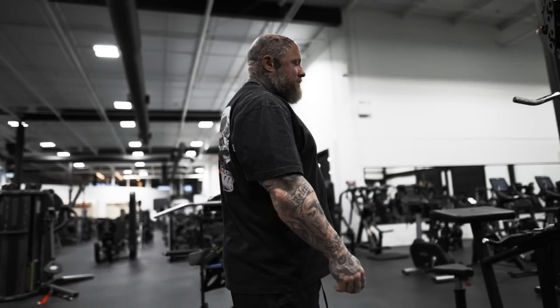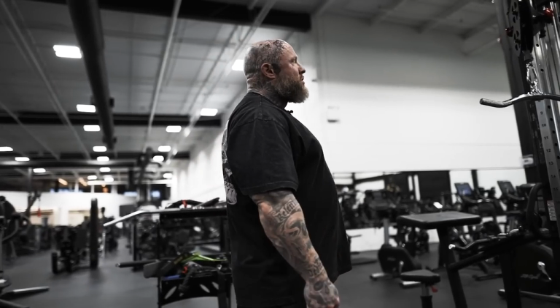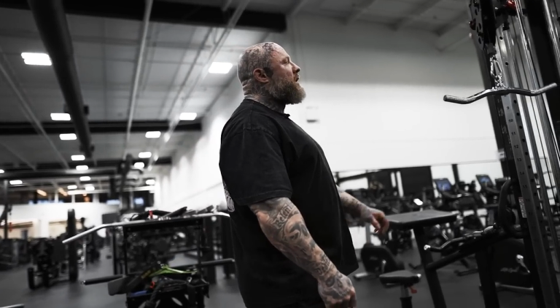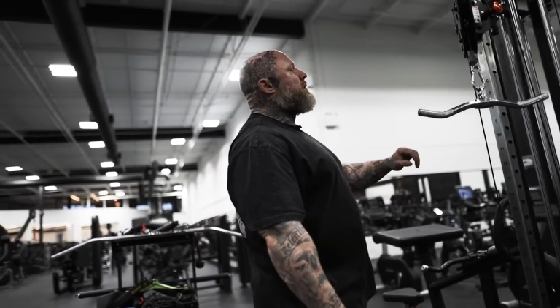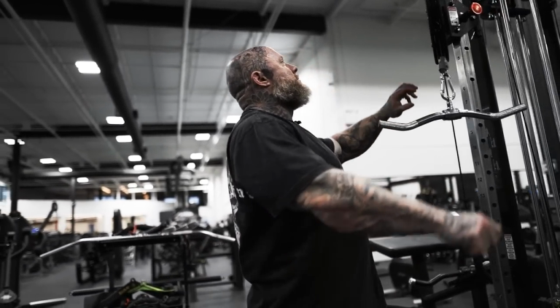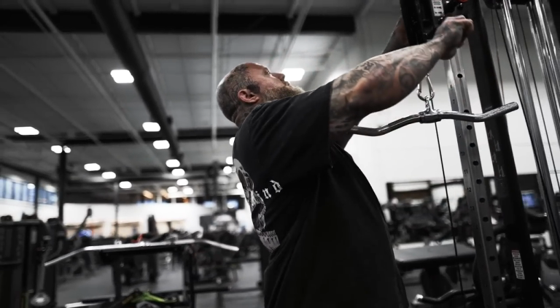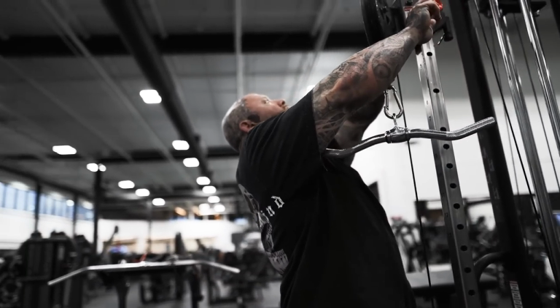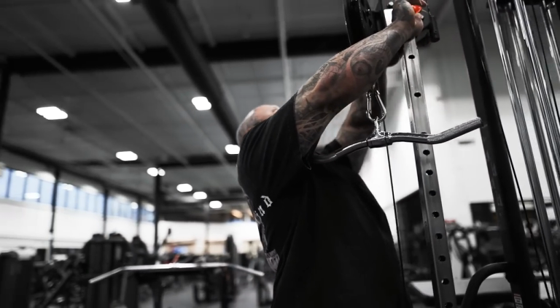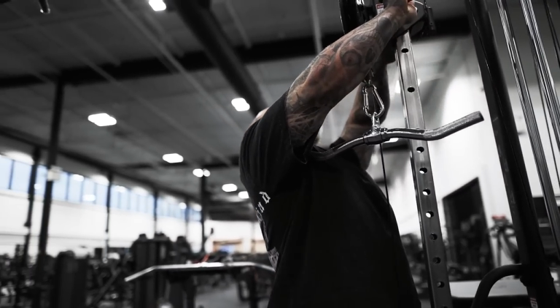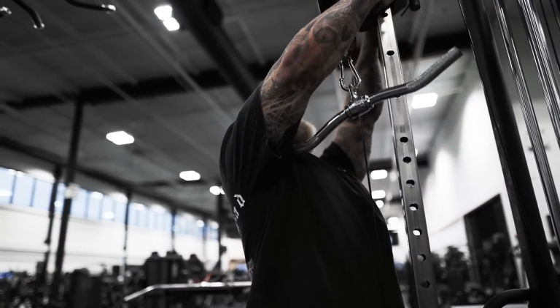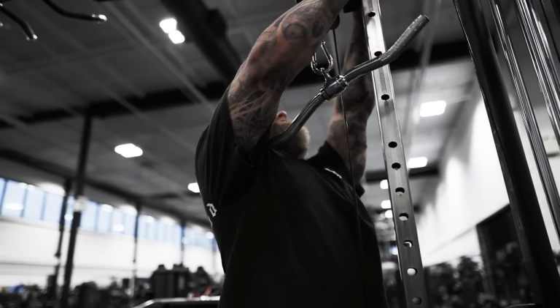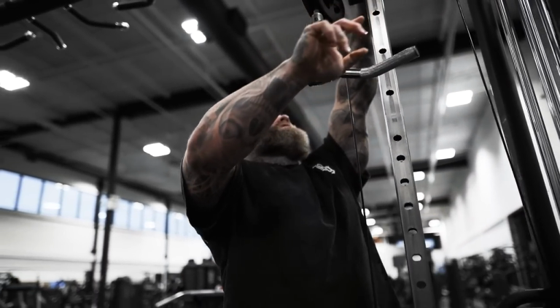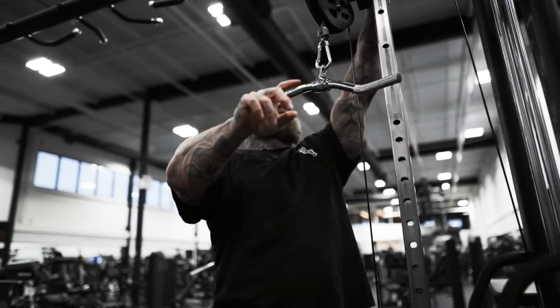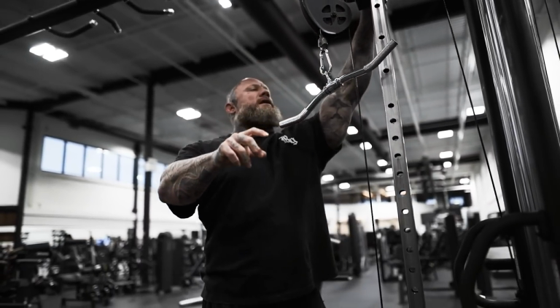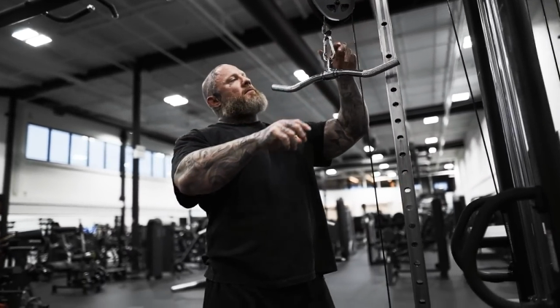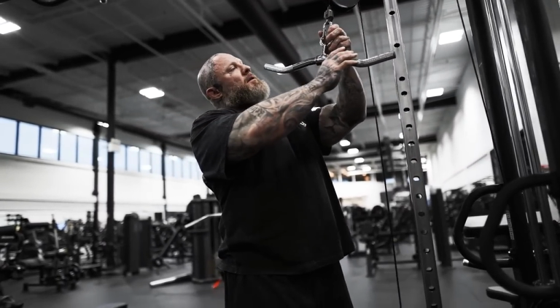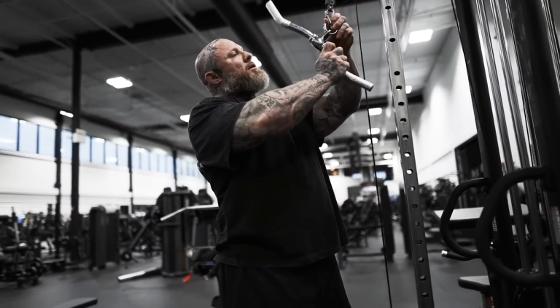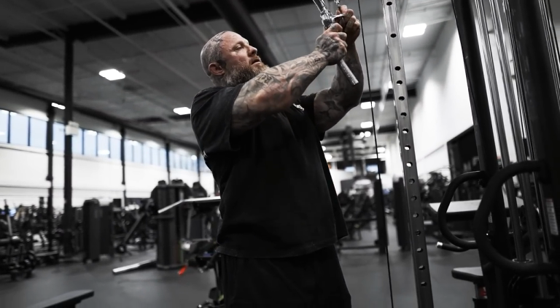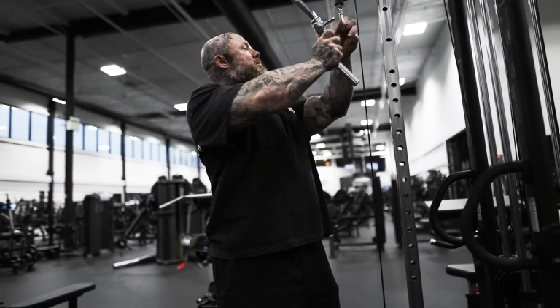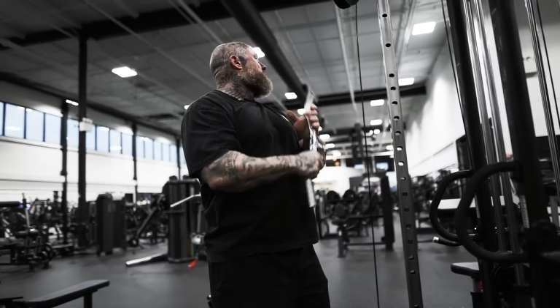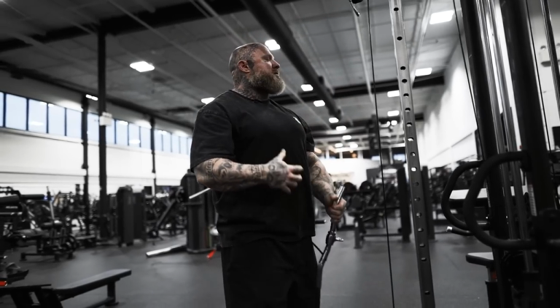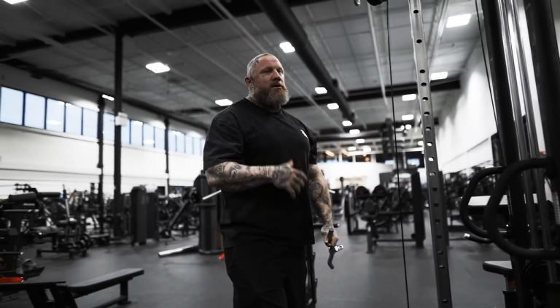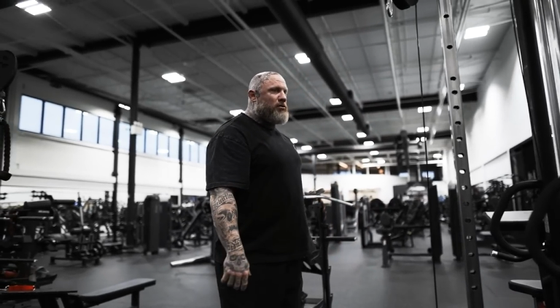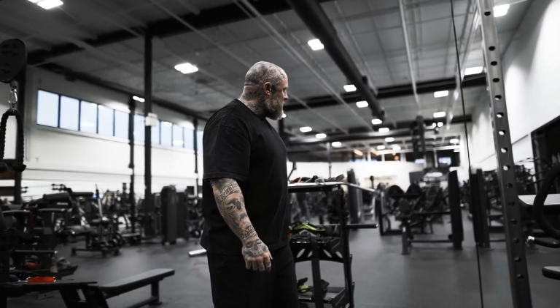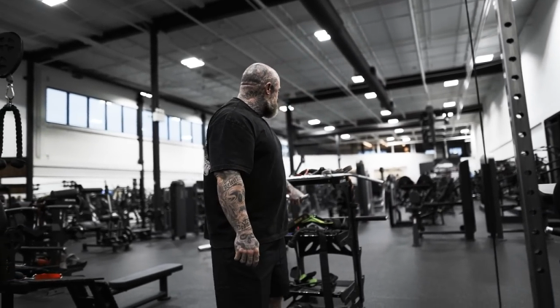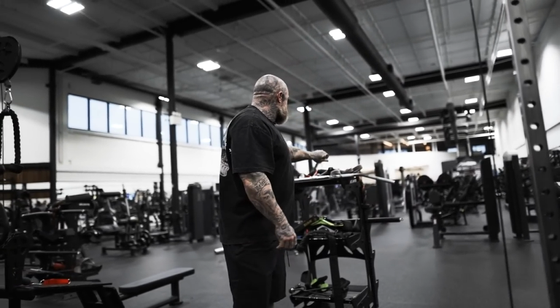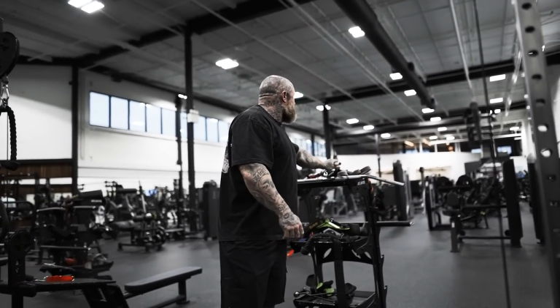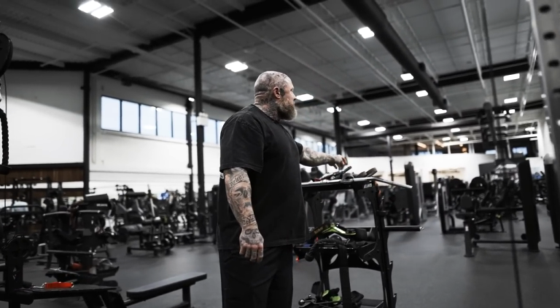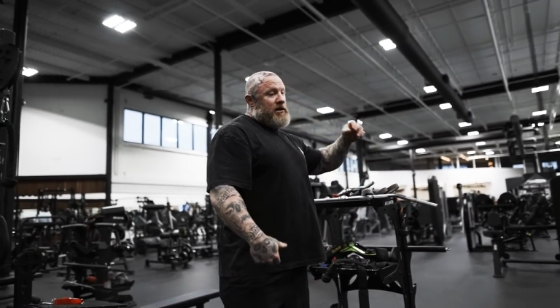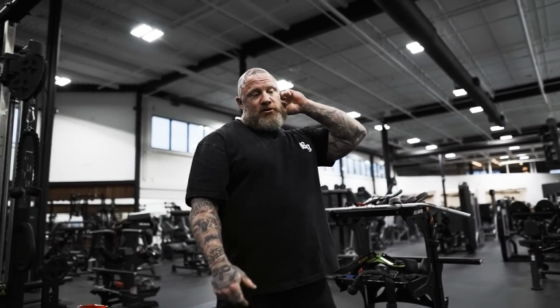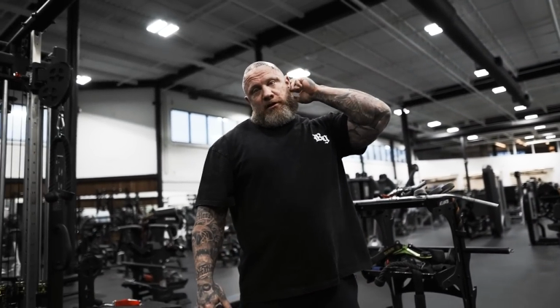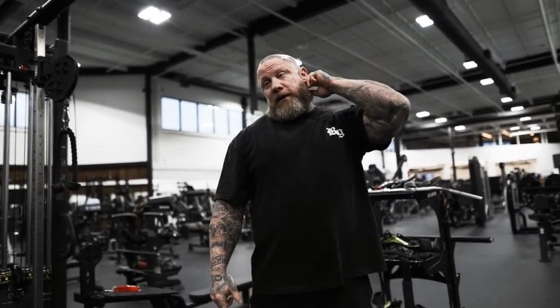I was training a kid the other day — like a lot of people out there. He's got great shoulder development, like good structure, good frame.